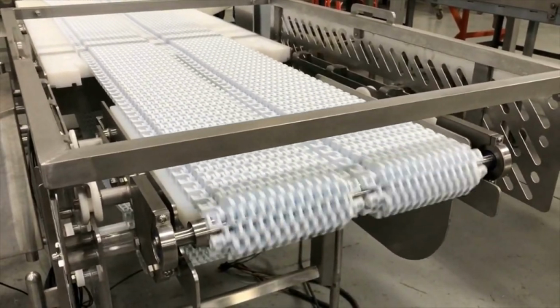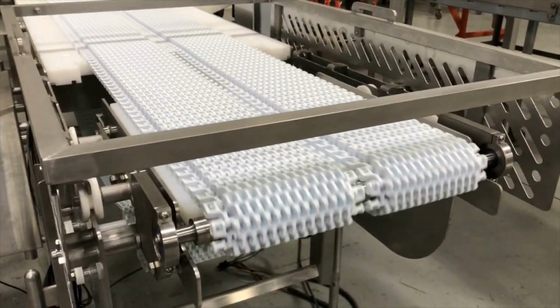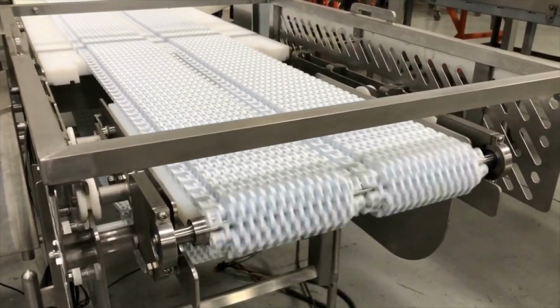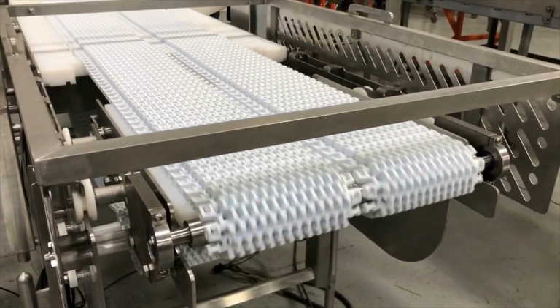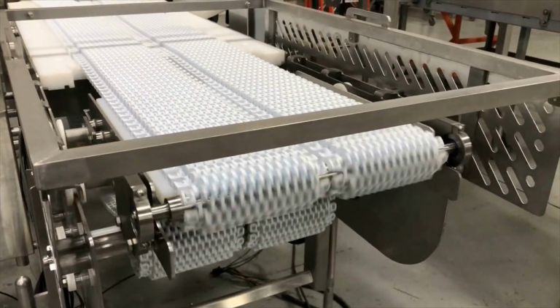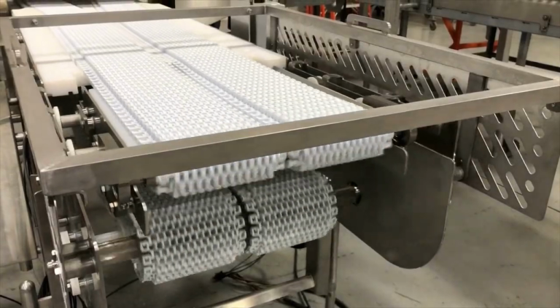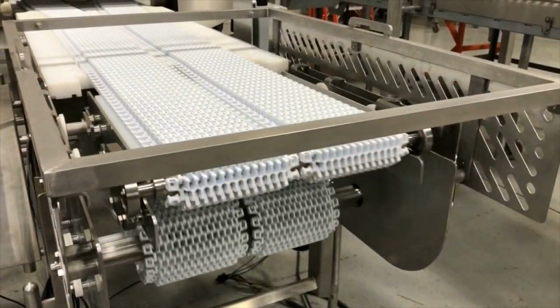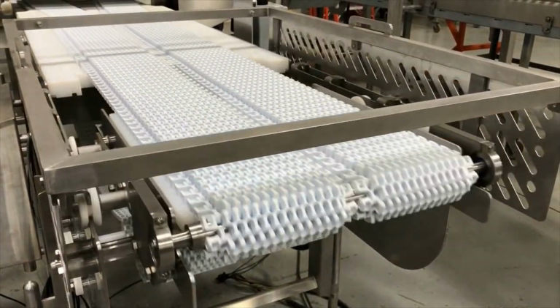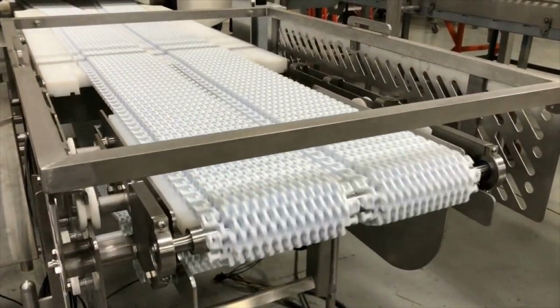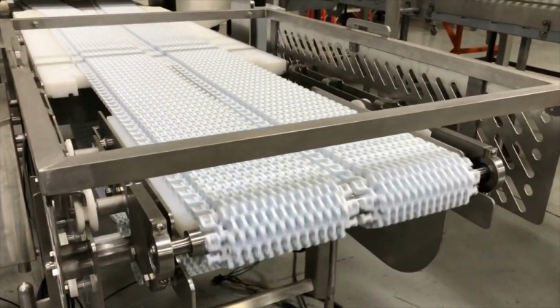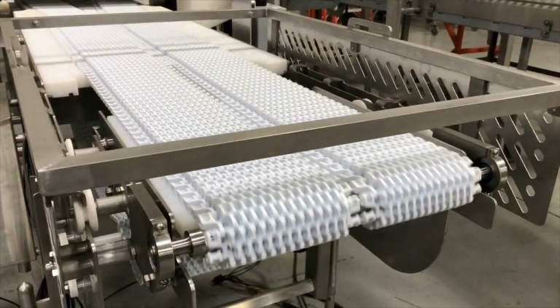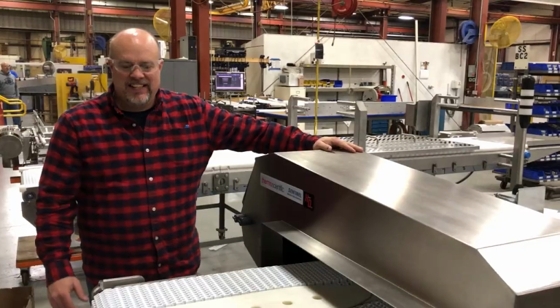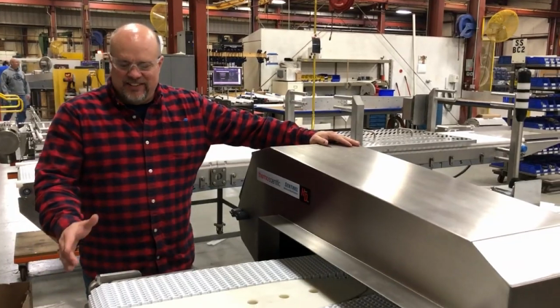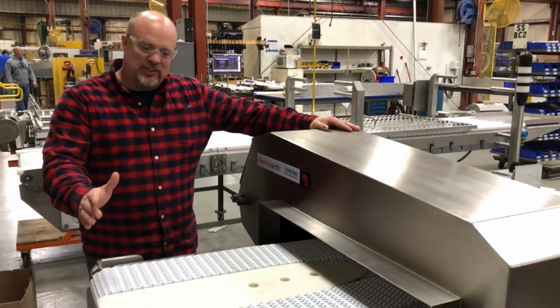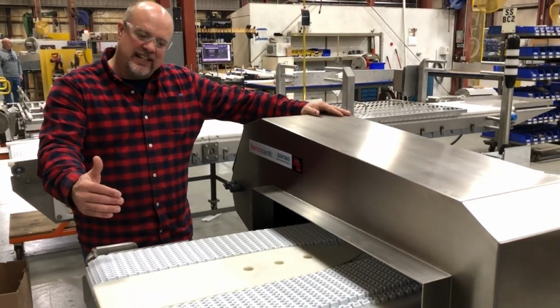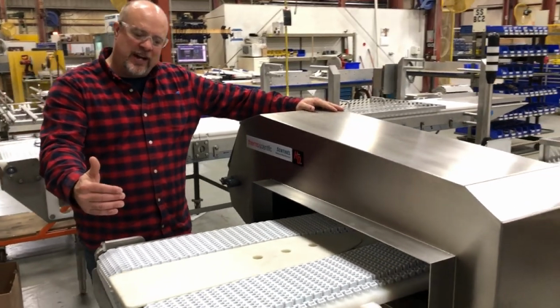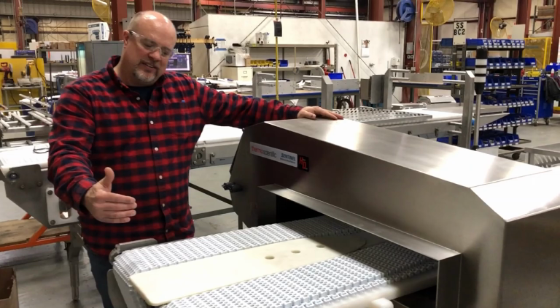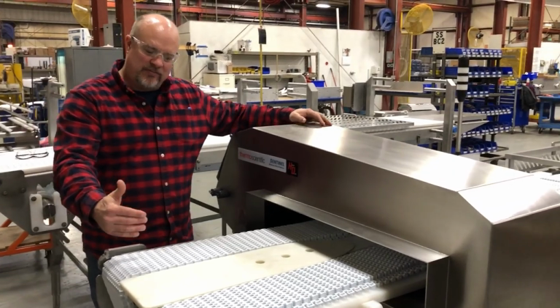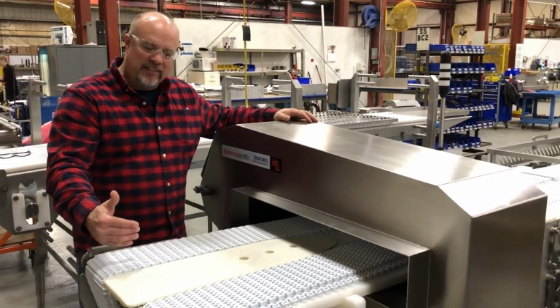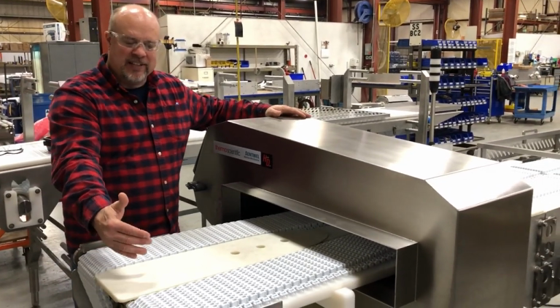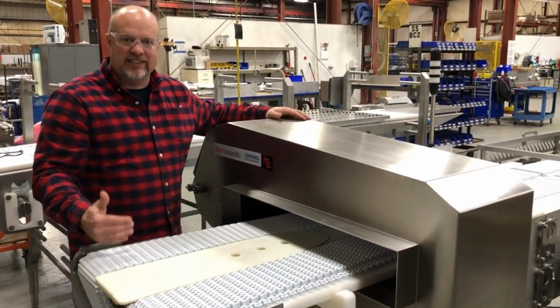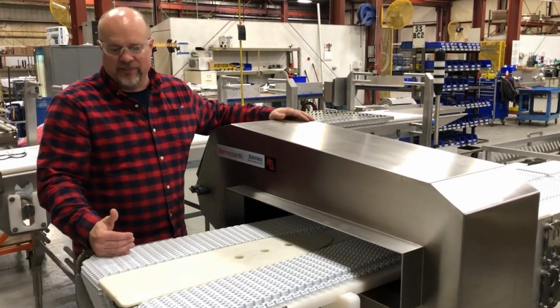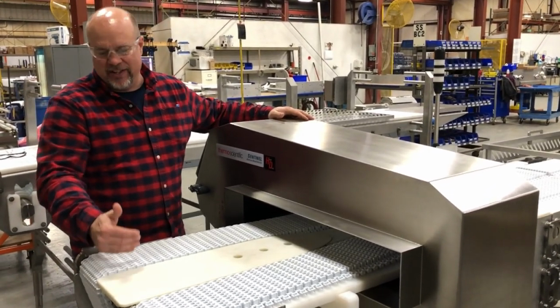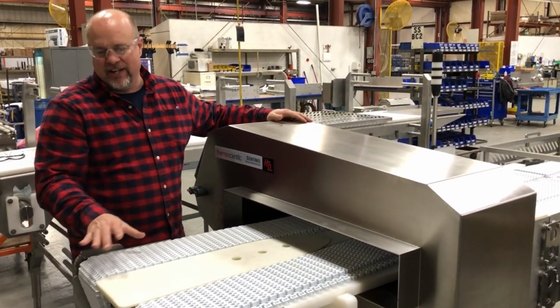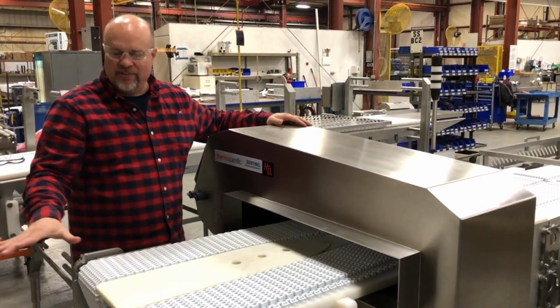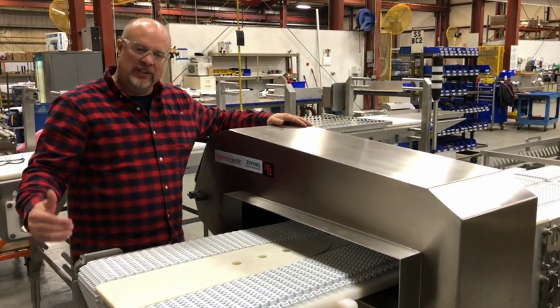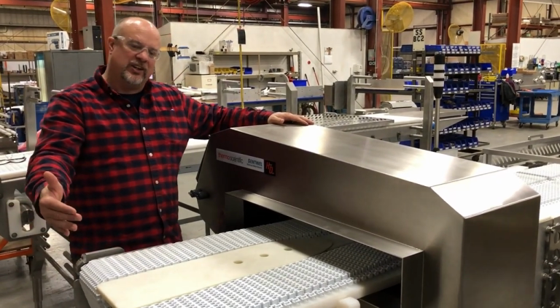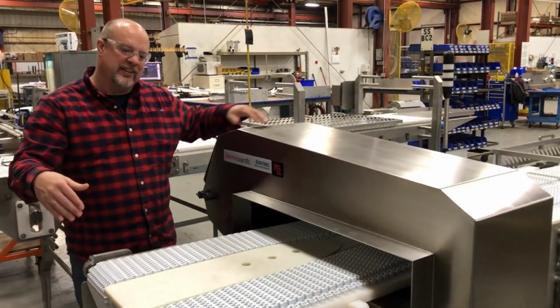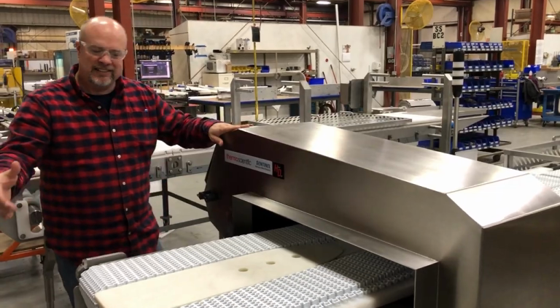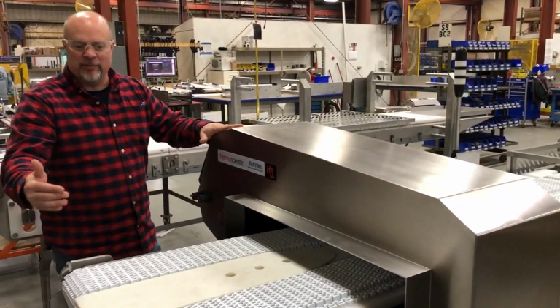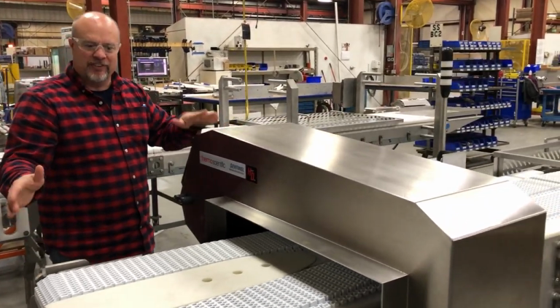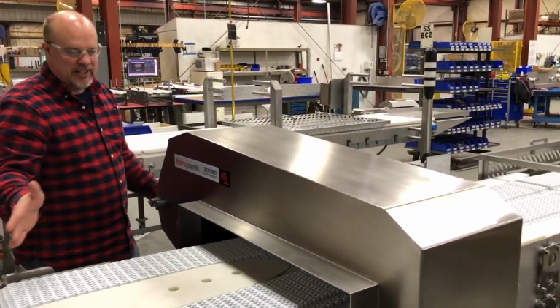Multiconveyor's established rep Jerry Kuzmicki of PB&J Packaging explains further: we're taking the product from a wide format center to center, from conveyor to conveyor, off of a dual lane check weigh where it needs a little bit more room for the load cells.